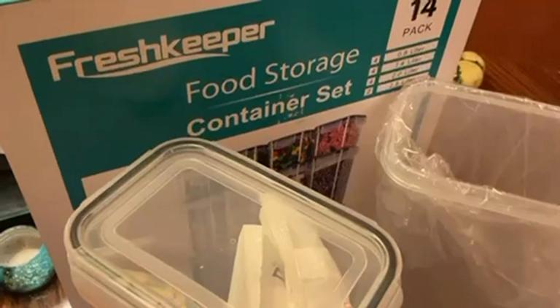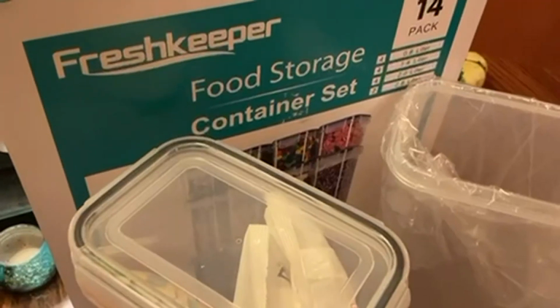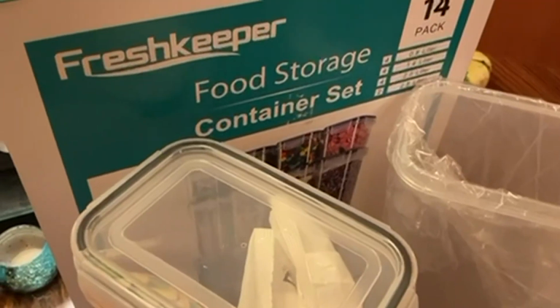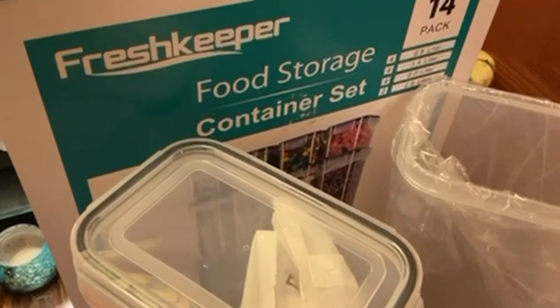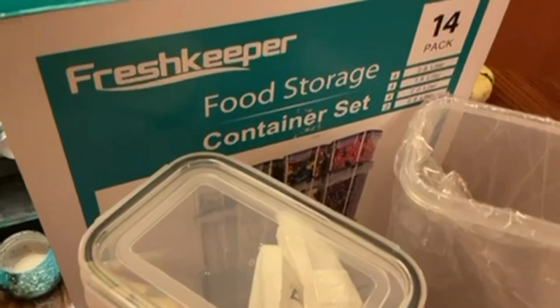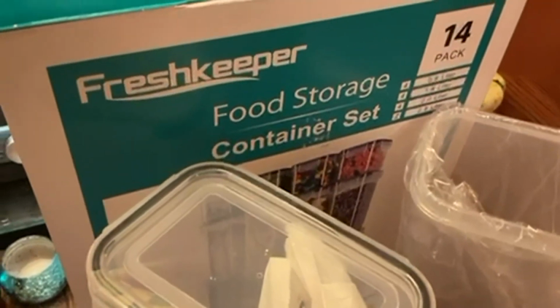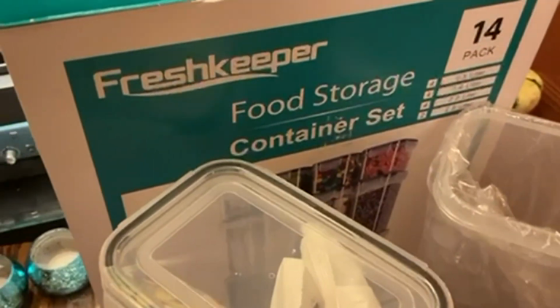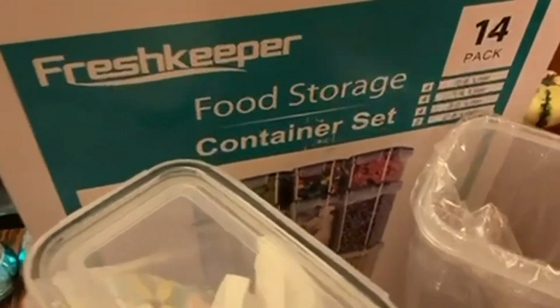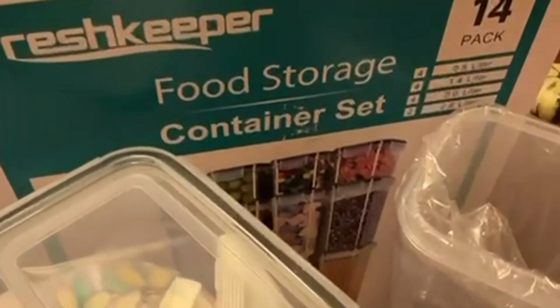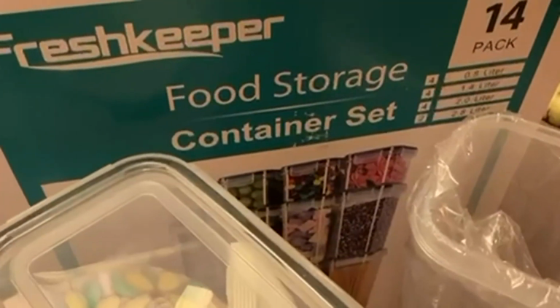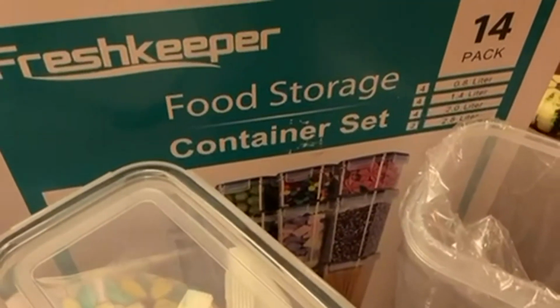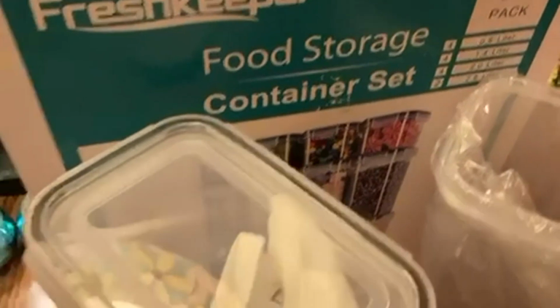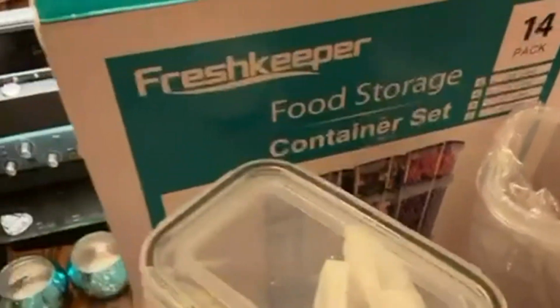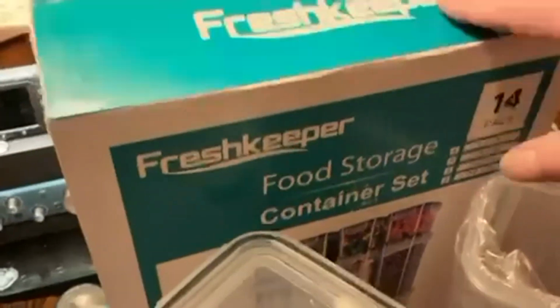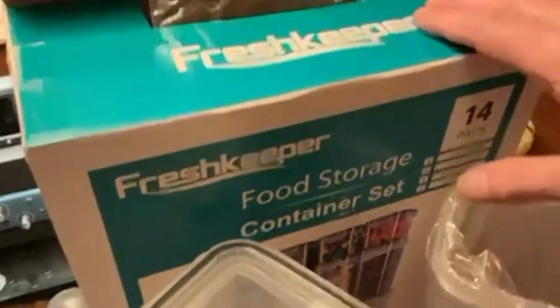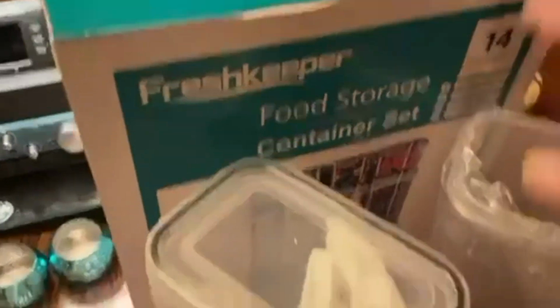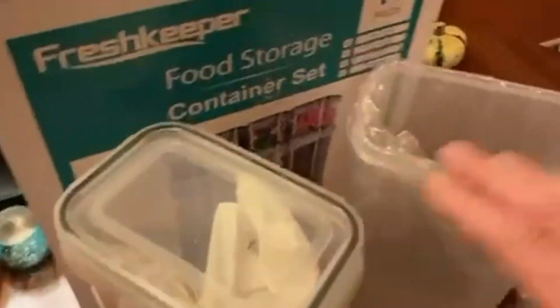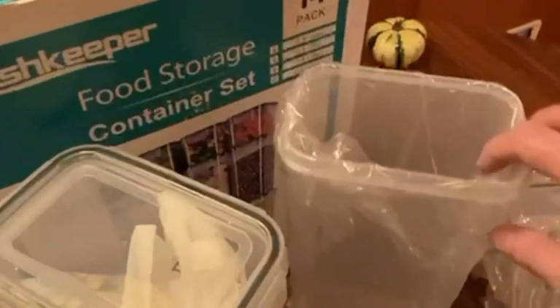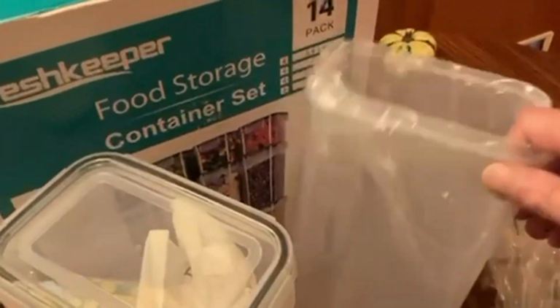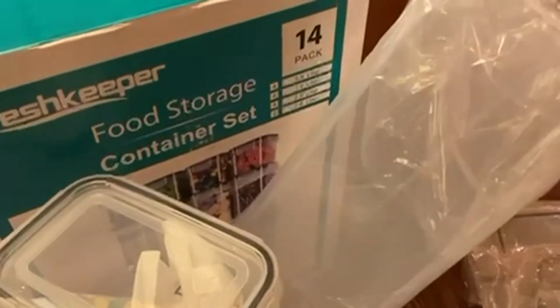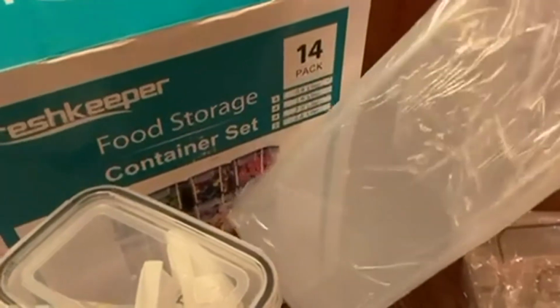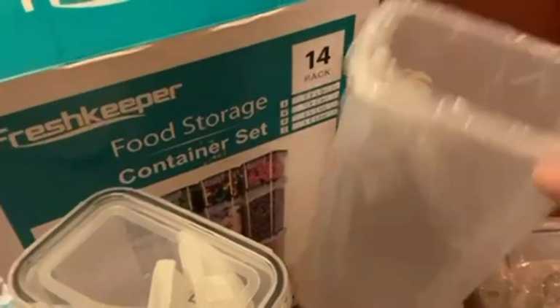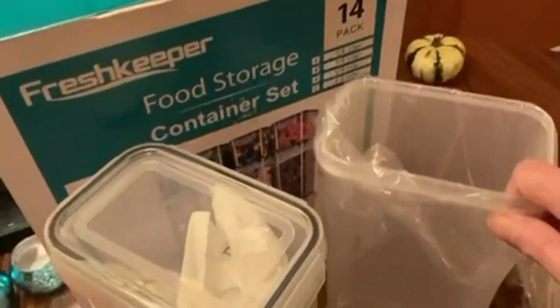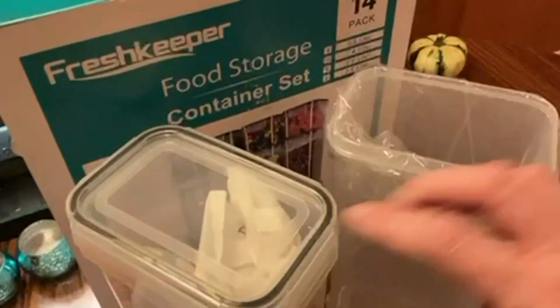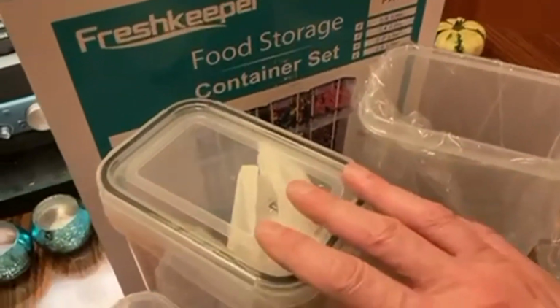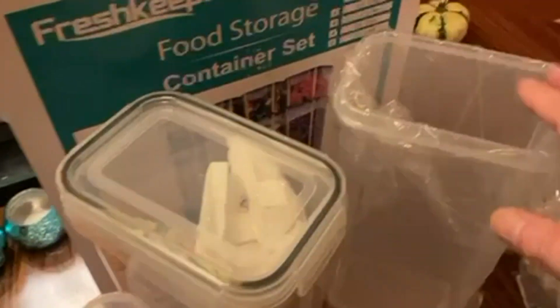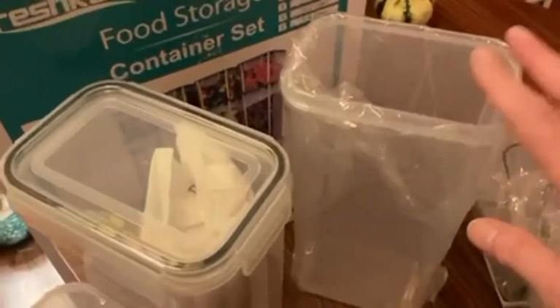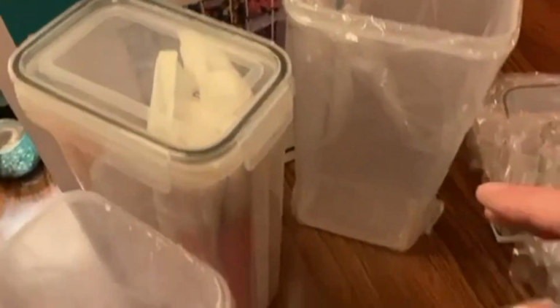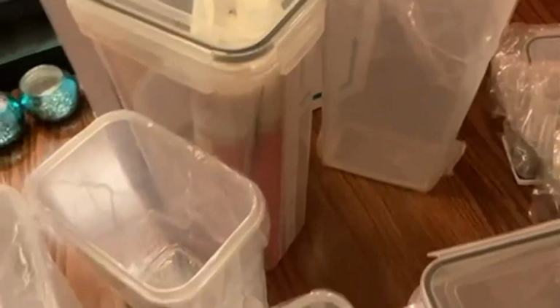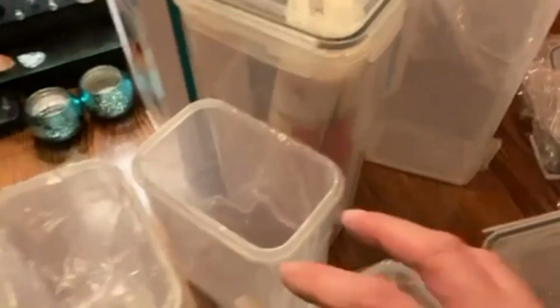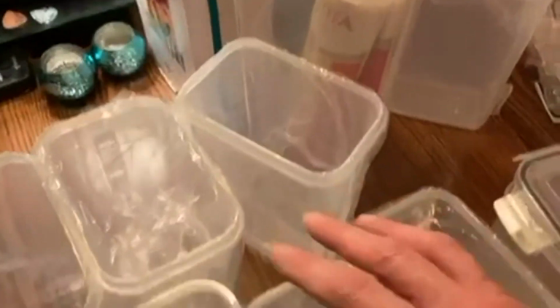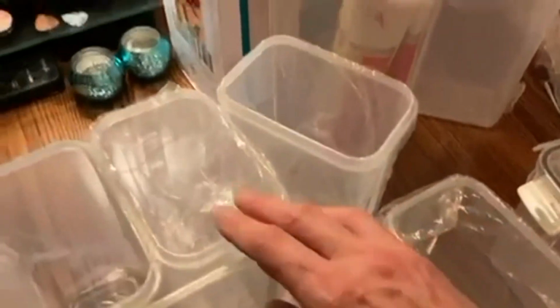This is the FreshKeeper 14-piece food storage container set. Very nicely packaged. Each one is individually wrapped in plastic. They're nested together, and they're a little difficult to pull apart.